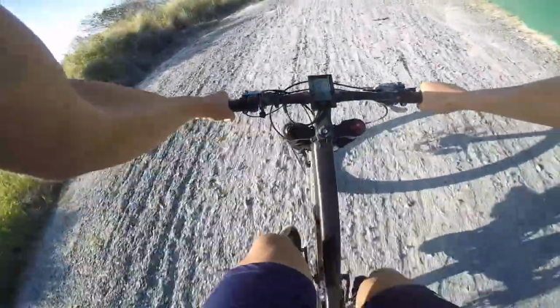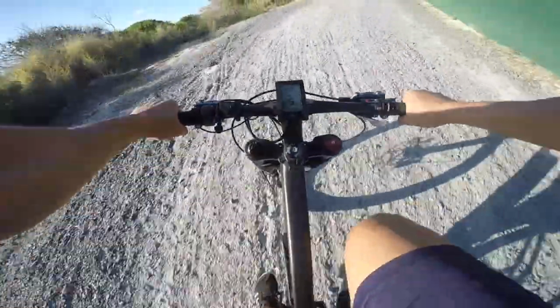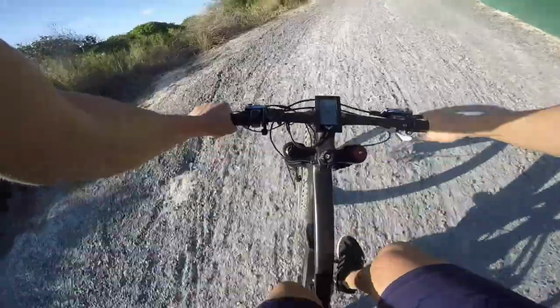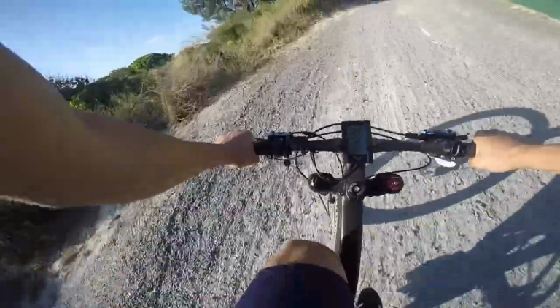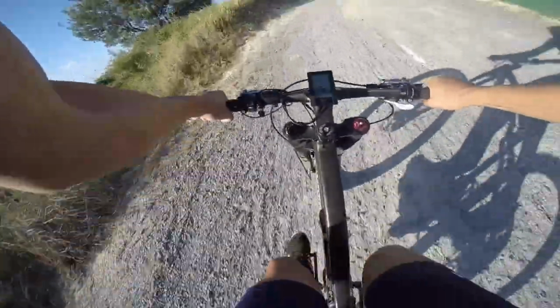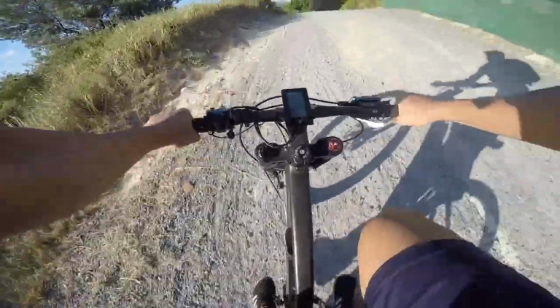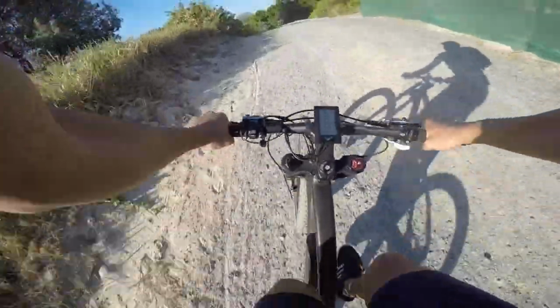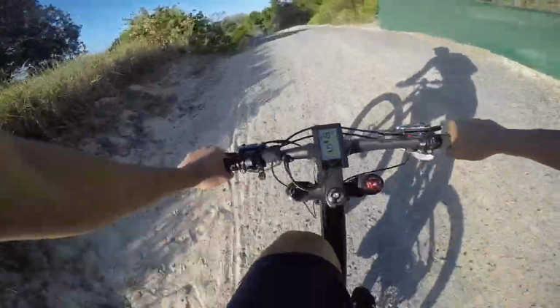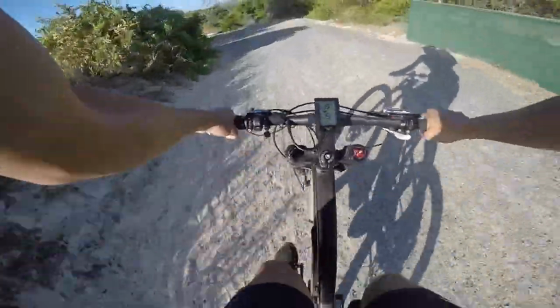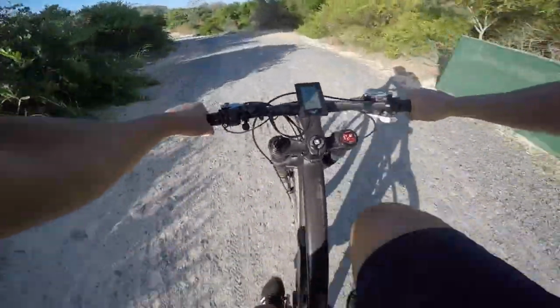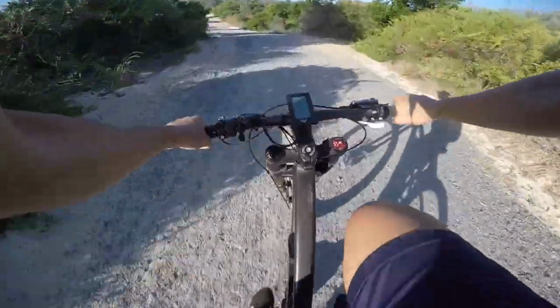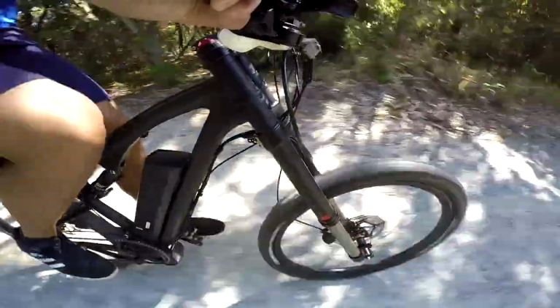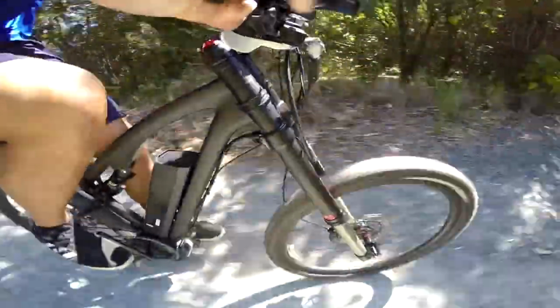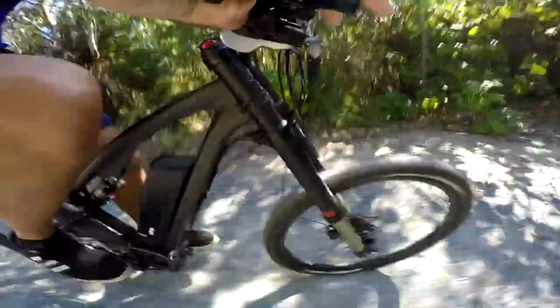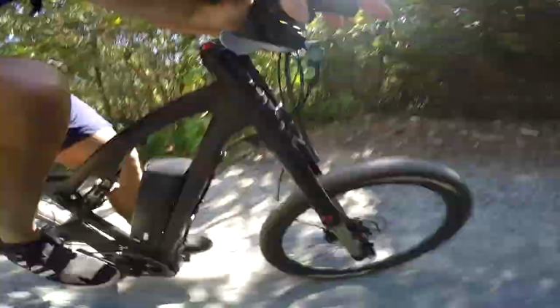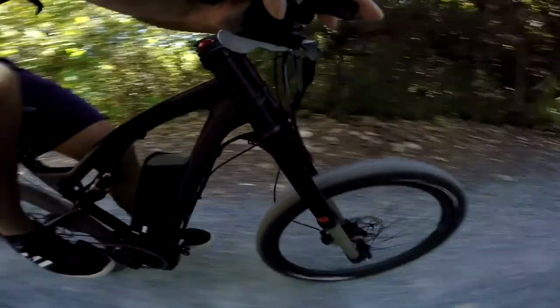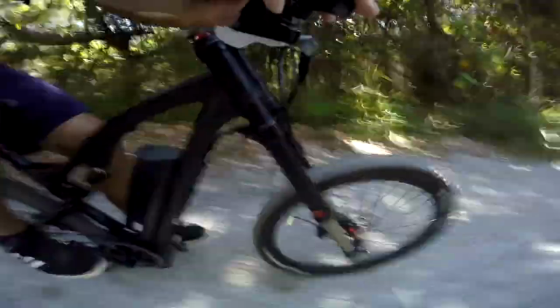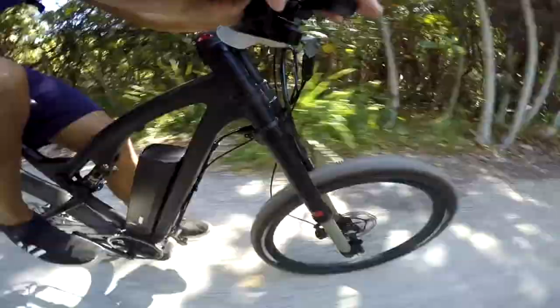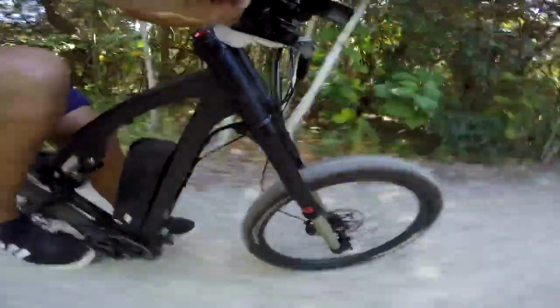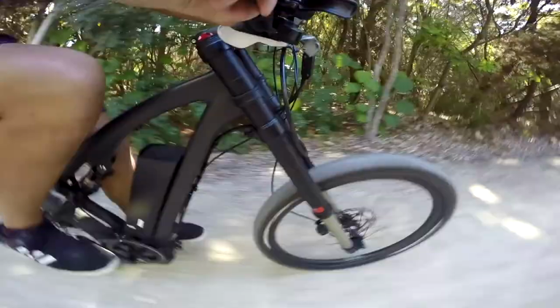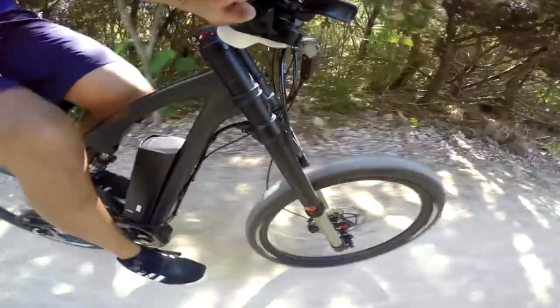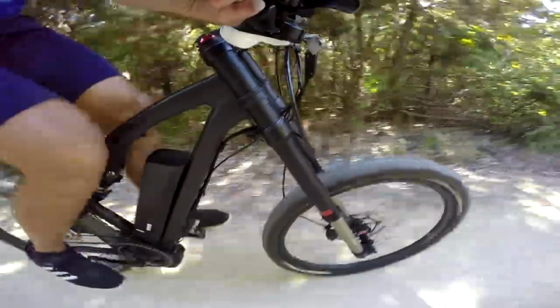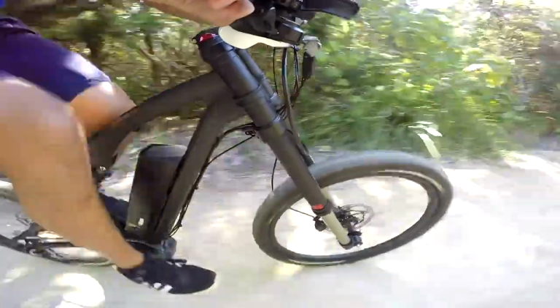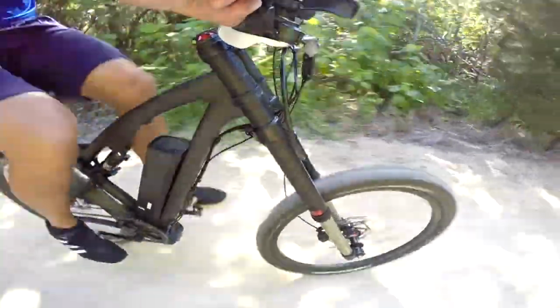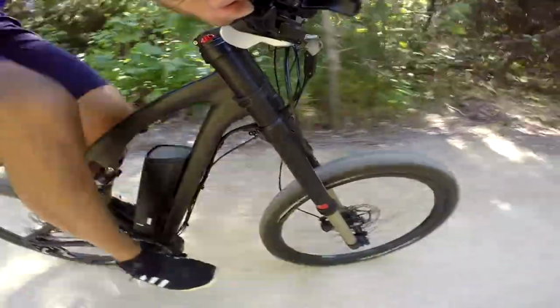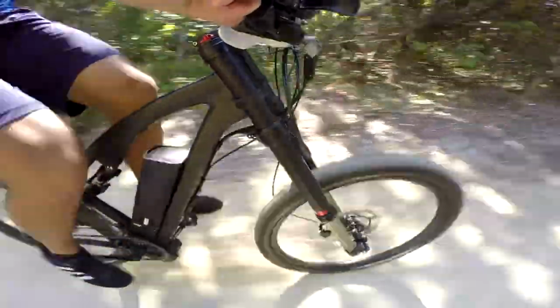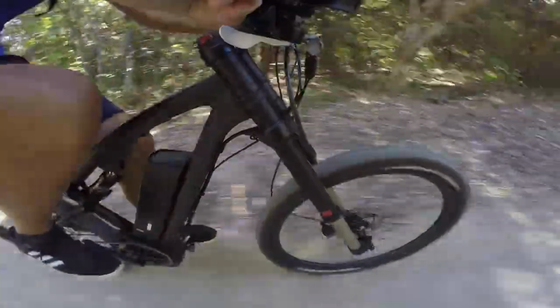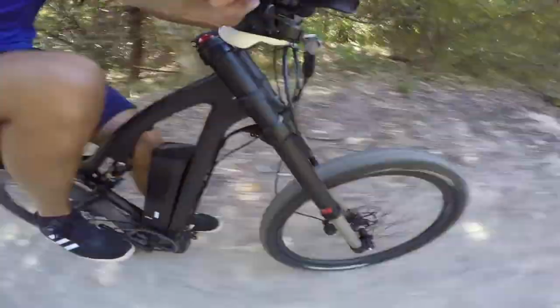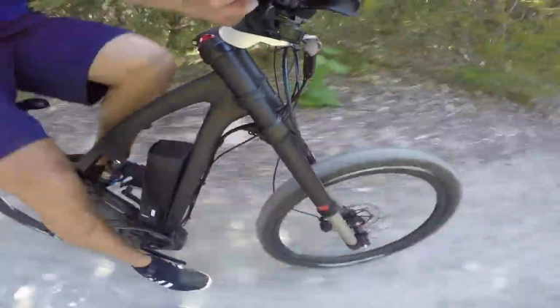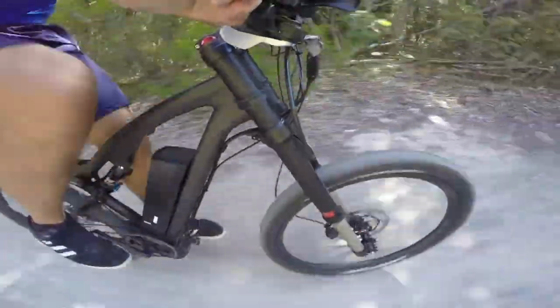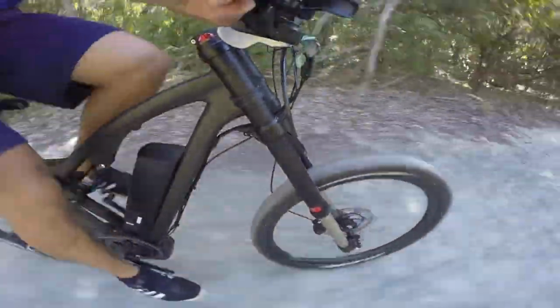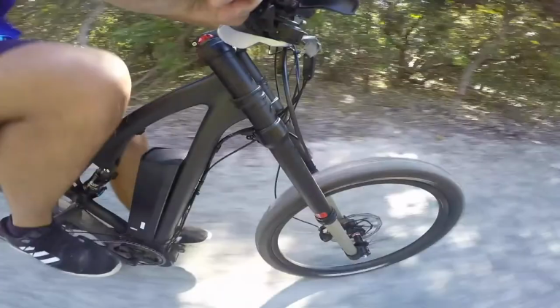This bike really does climb anything — it's that easy. My overall riding experience with the Wraith was mixed. I'm not entirely sure how to put it into words, so let's begin with the performance.